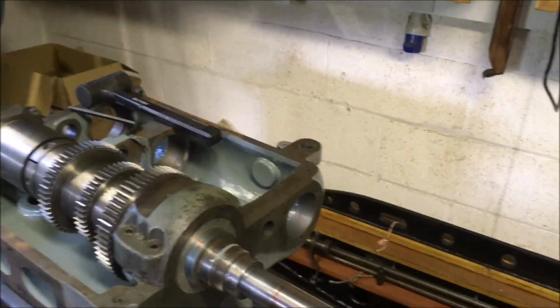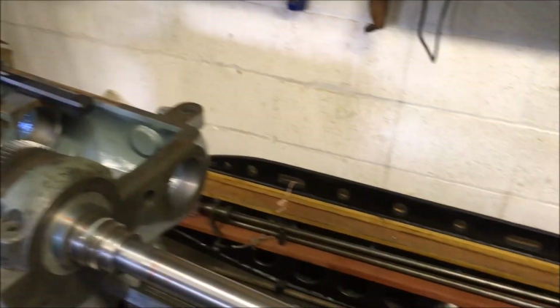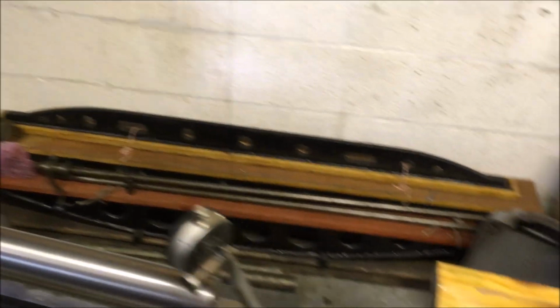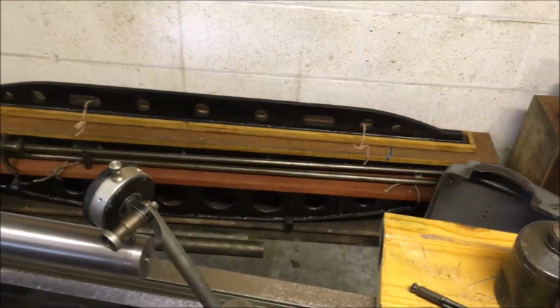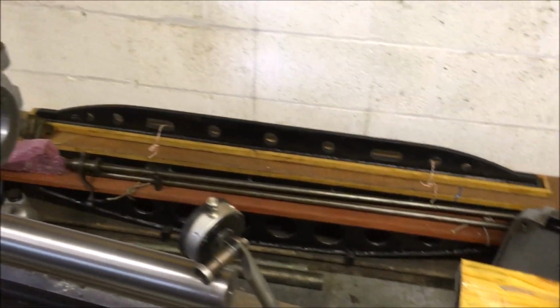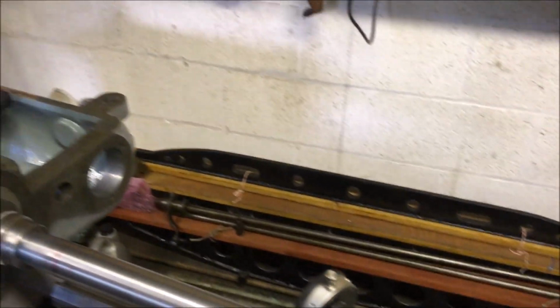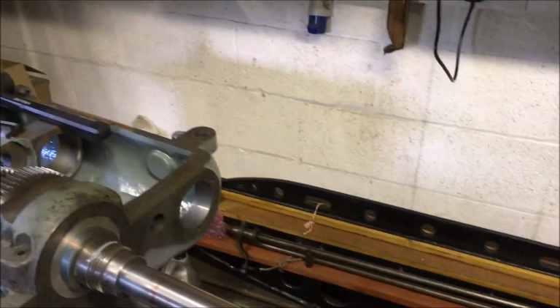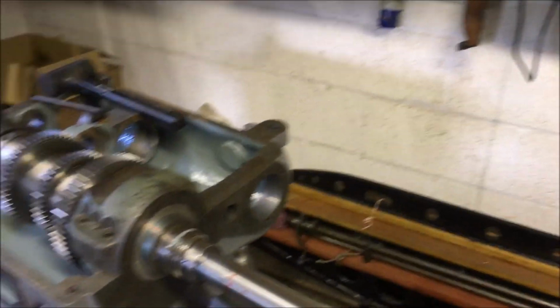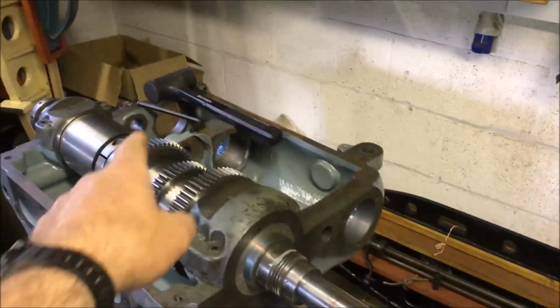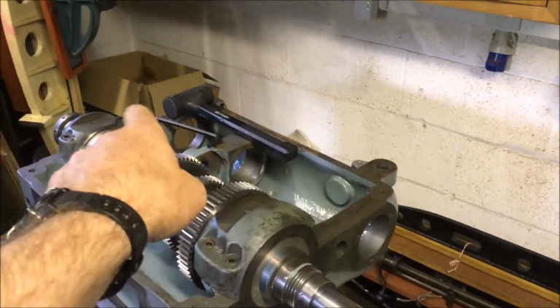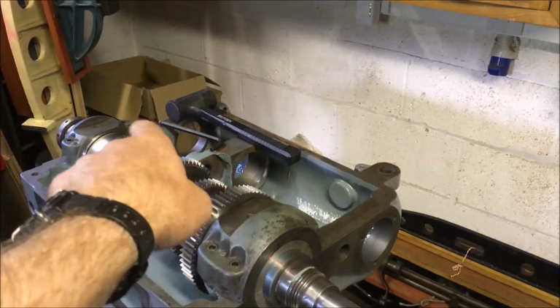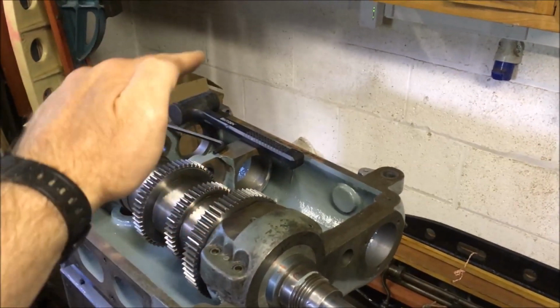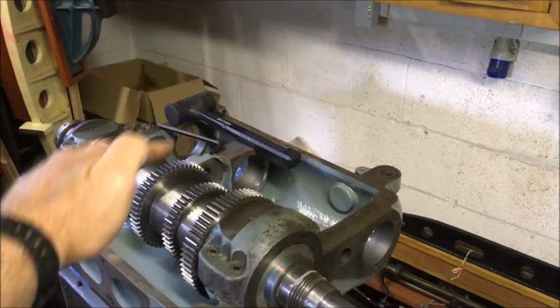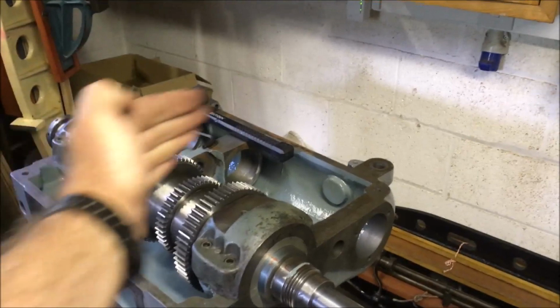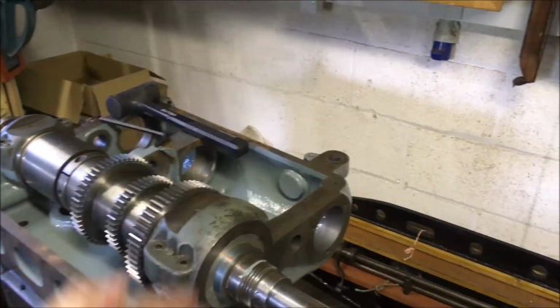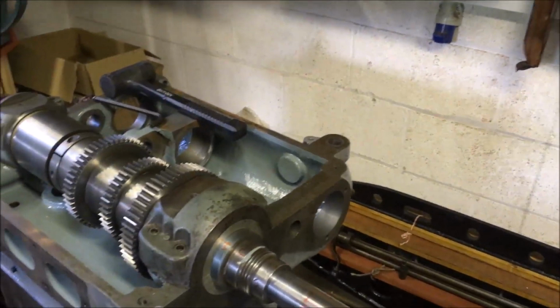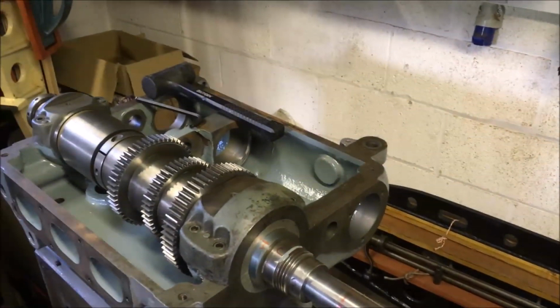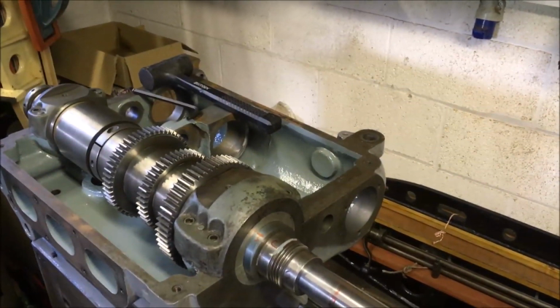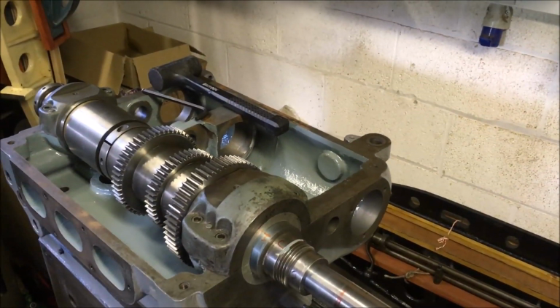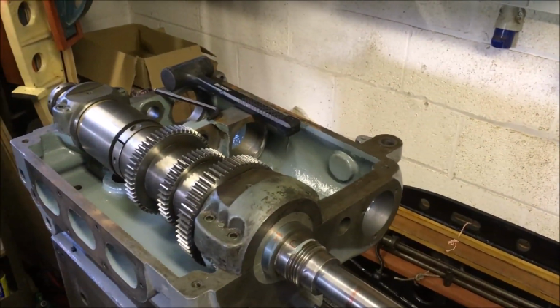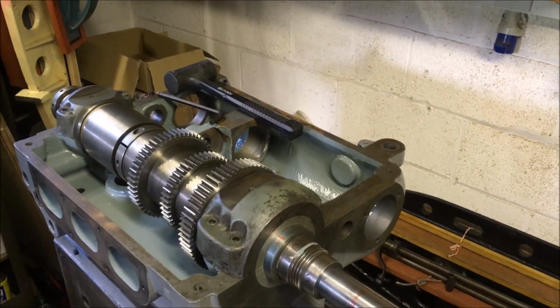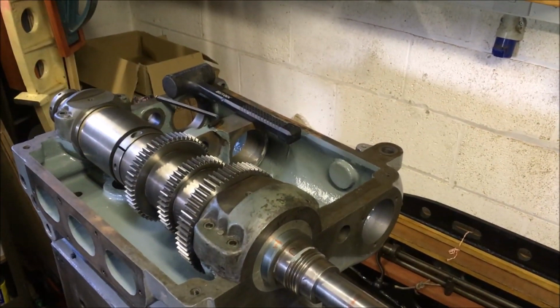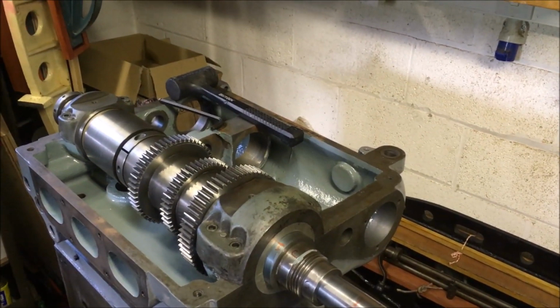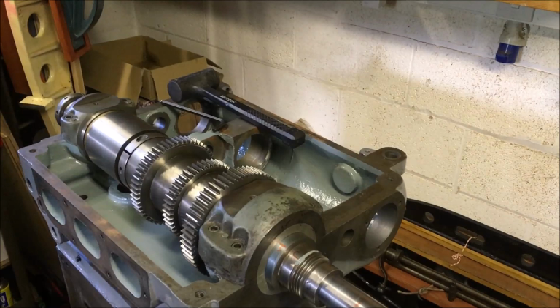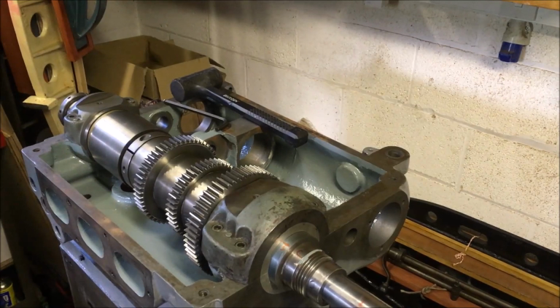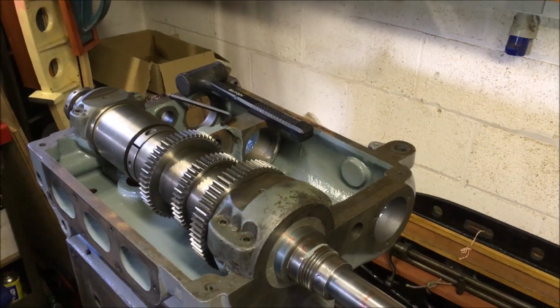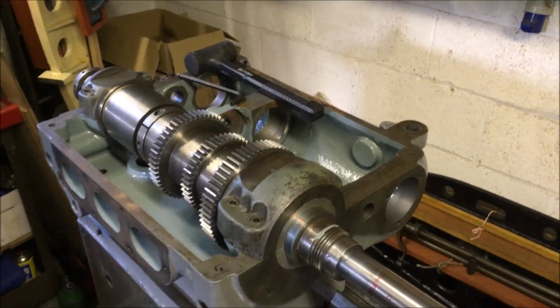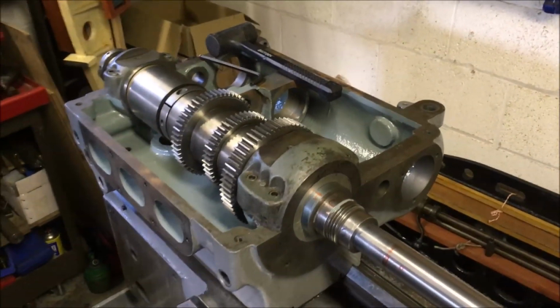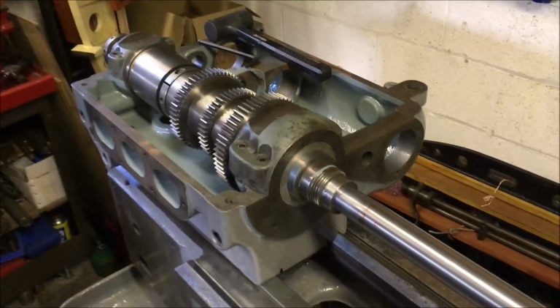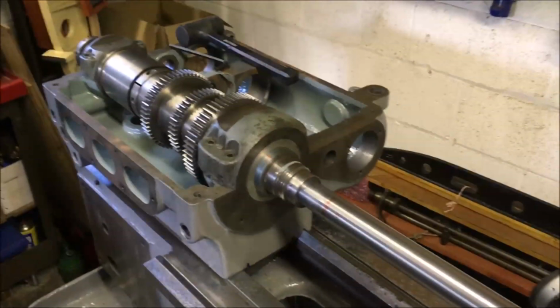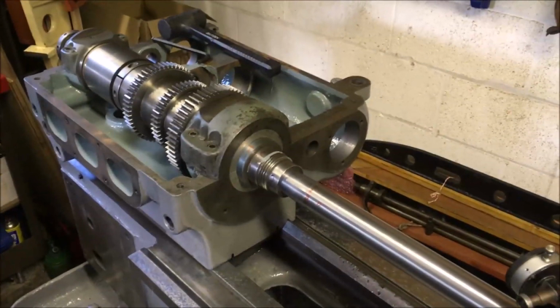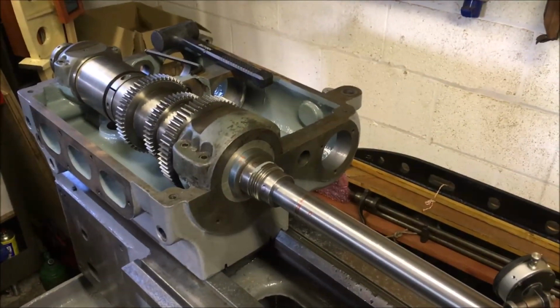That should compensate — I'm looking for about a thou of movement at that end, down and across. Then I'll check it all up and get some new alignment dimensions.